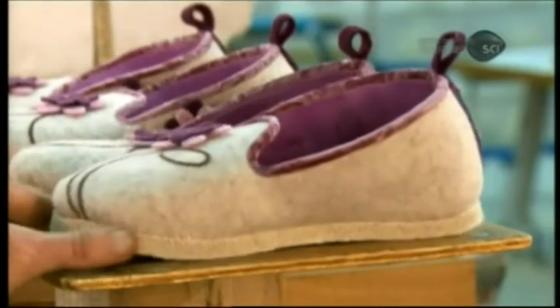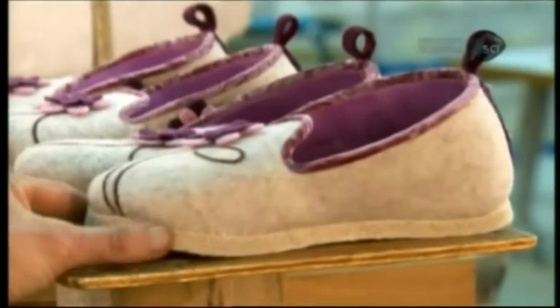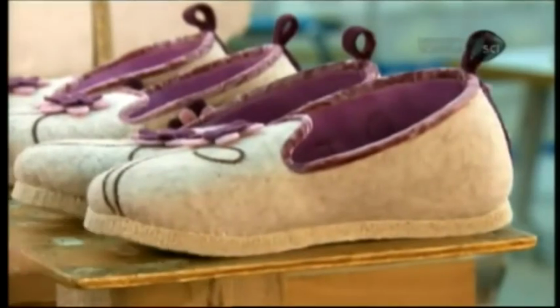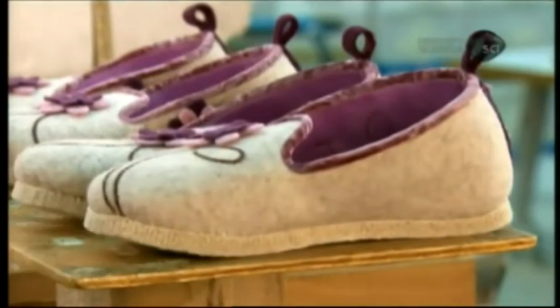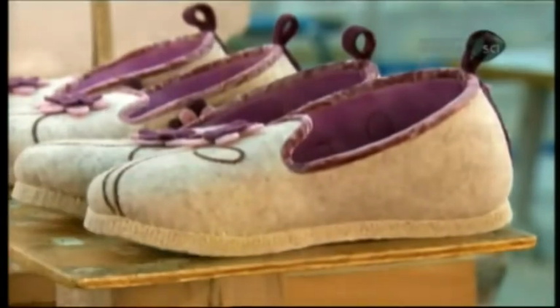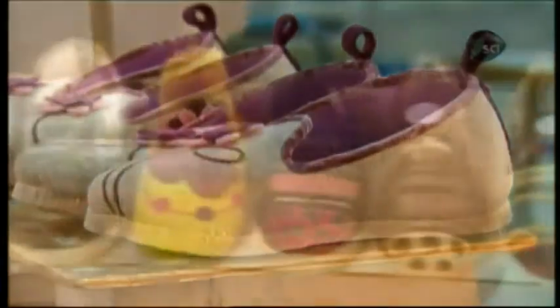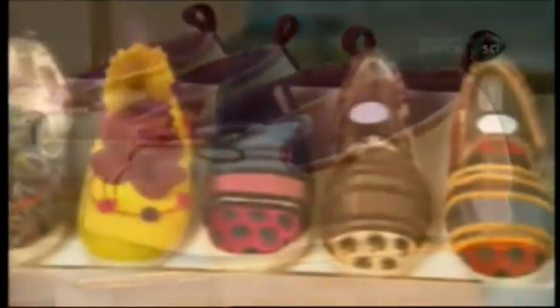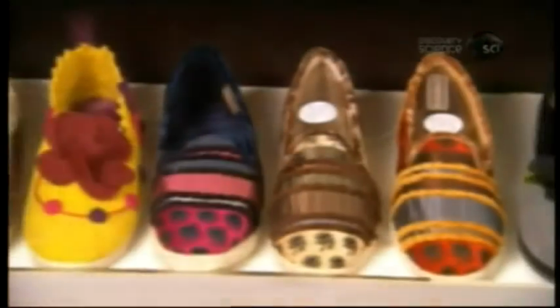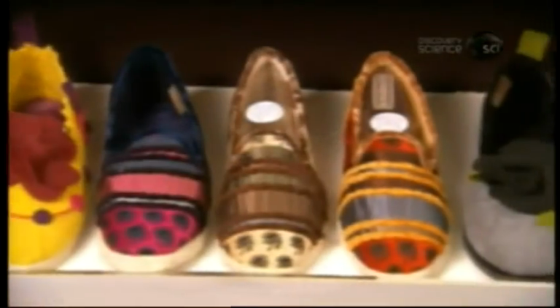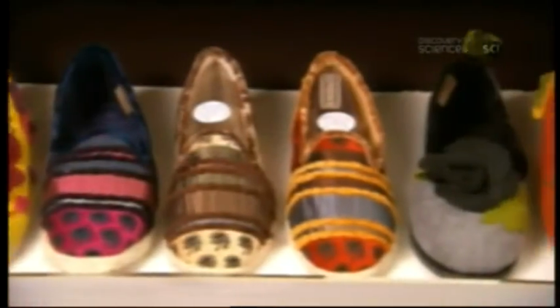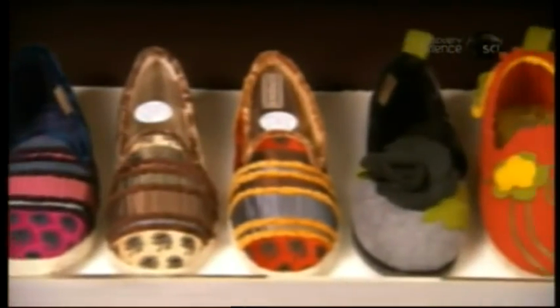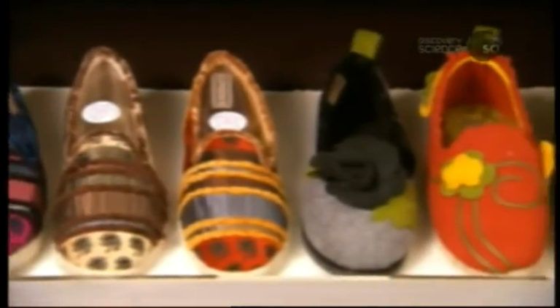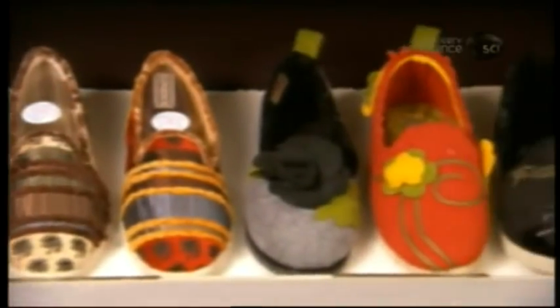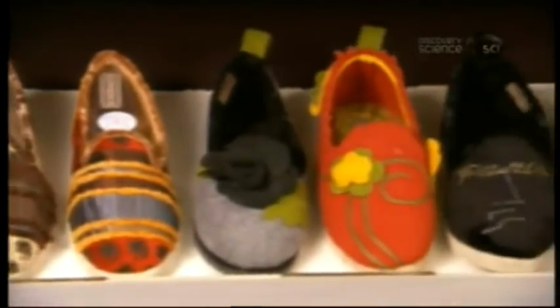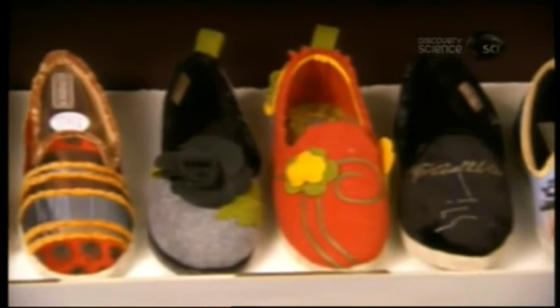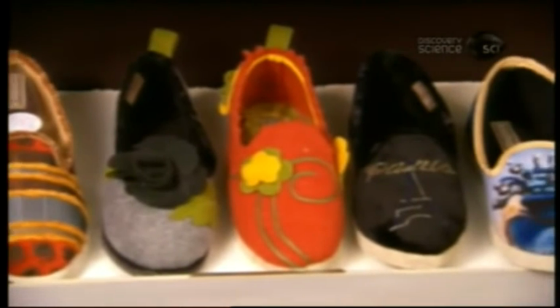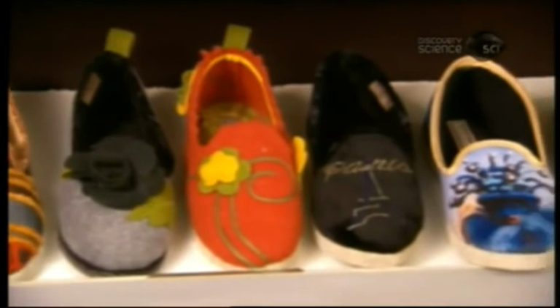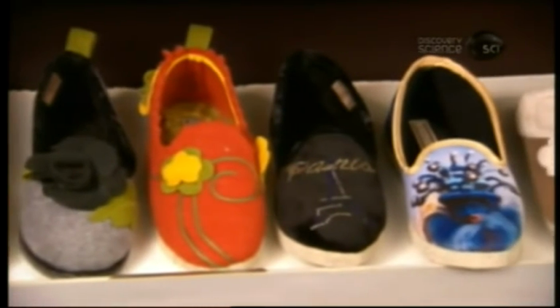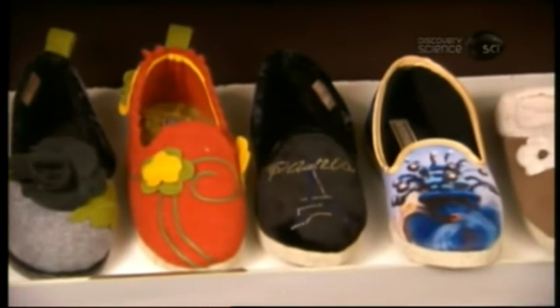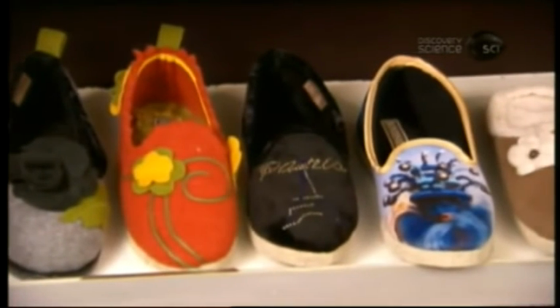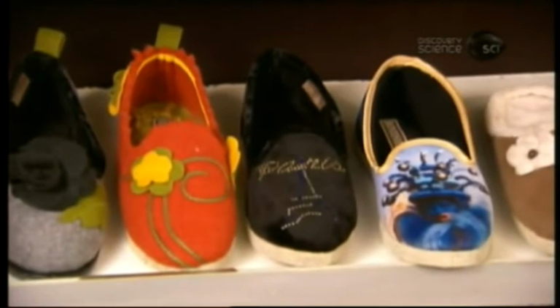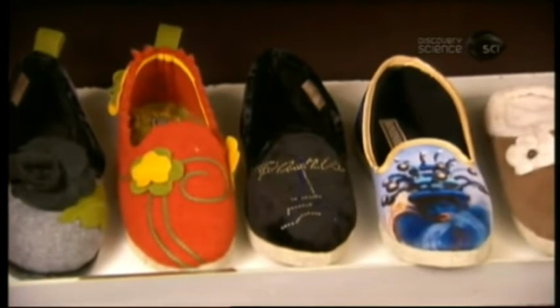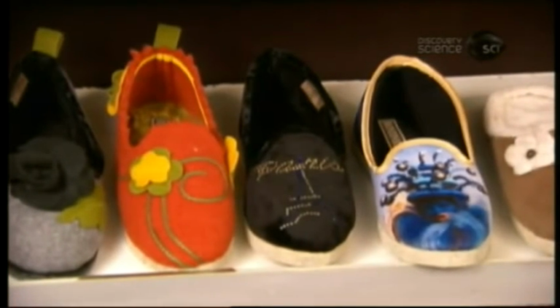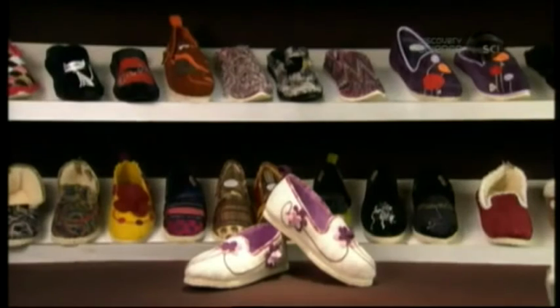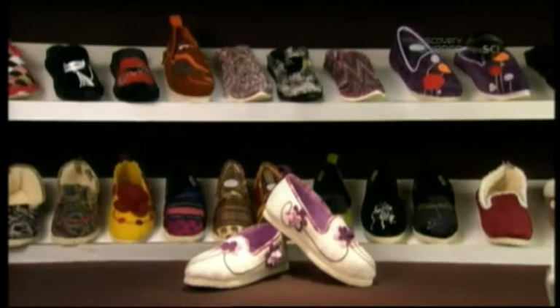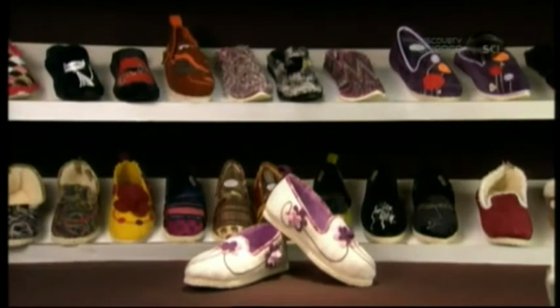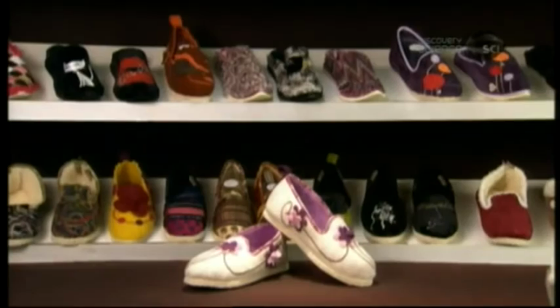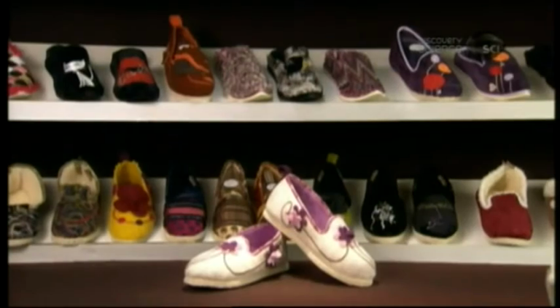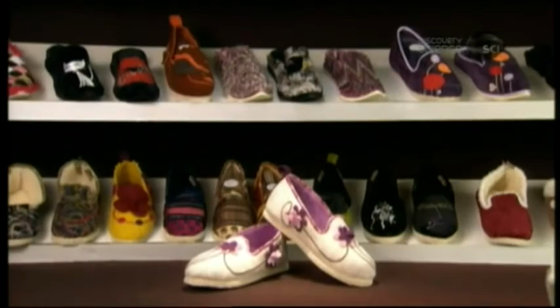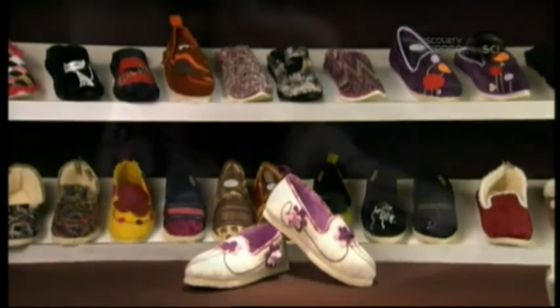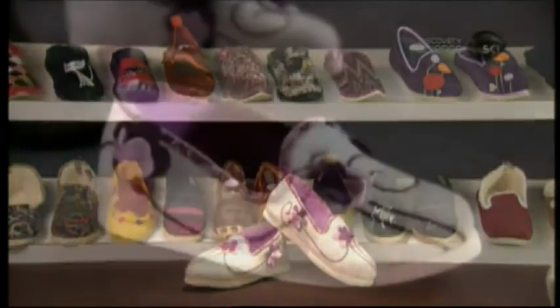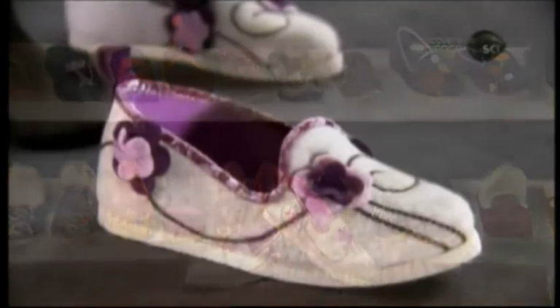This factory's charentaise-style slippers range from conservative to funky. All are designed to be comfortable, cozy, and, as the term slippers implies, easy to slip on or off.